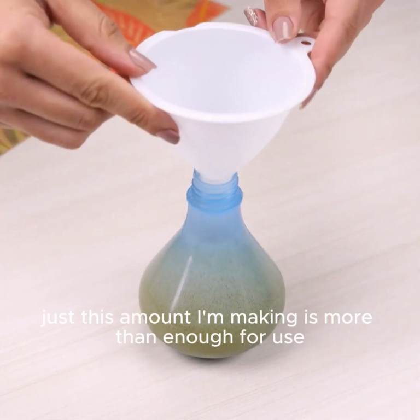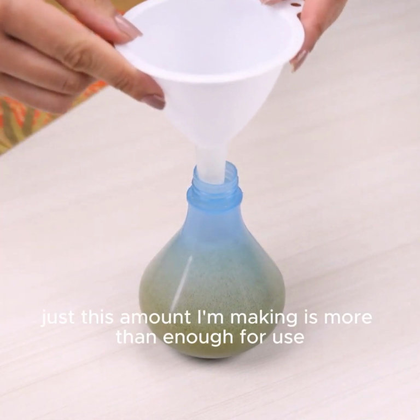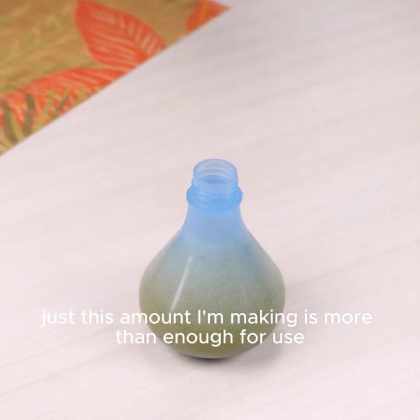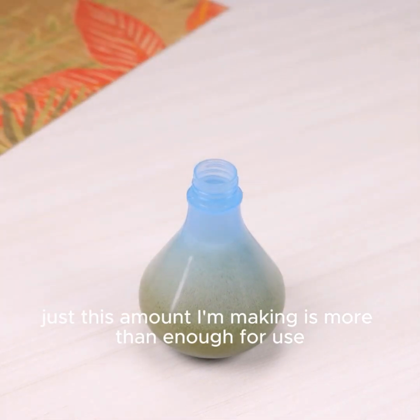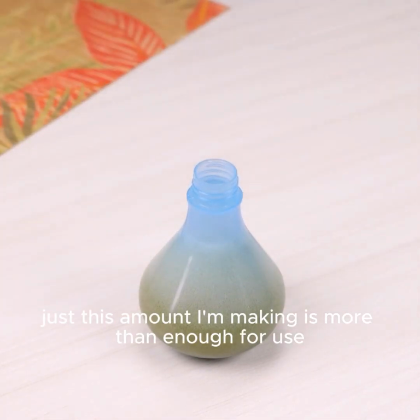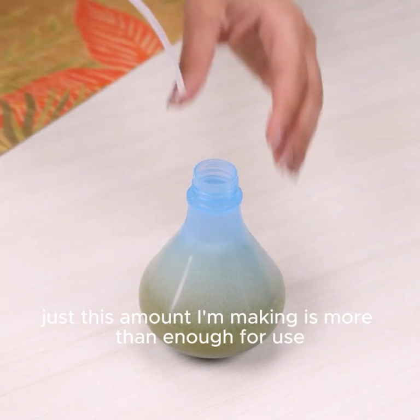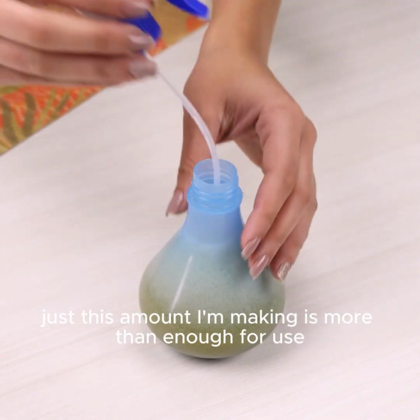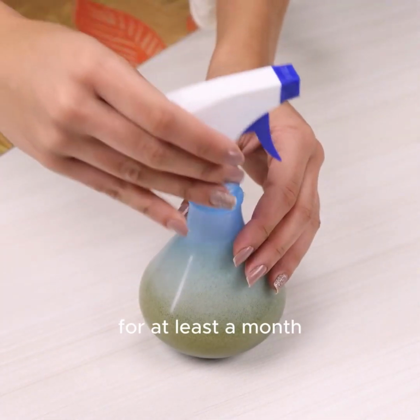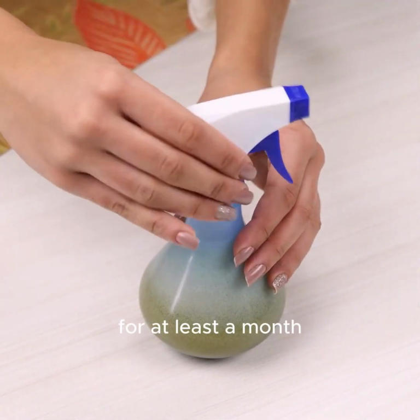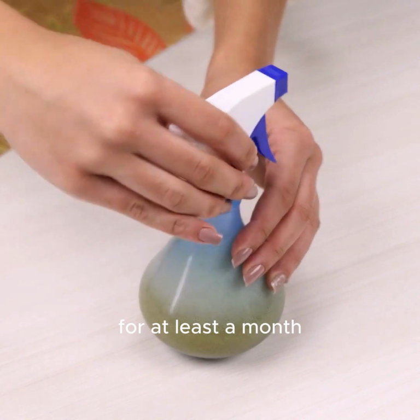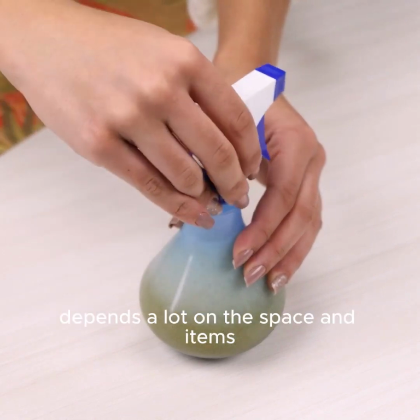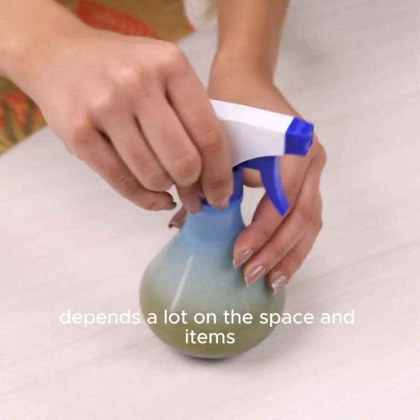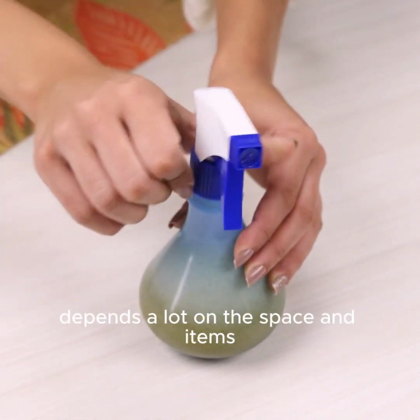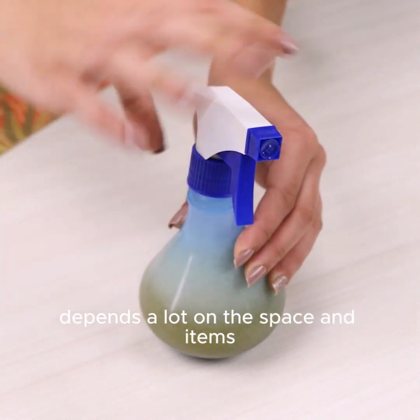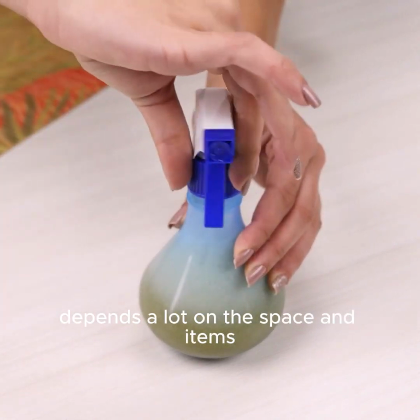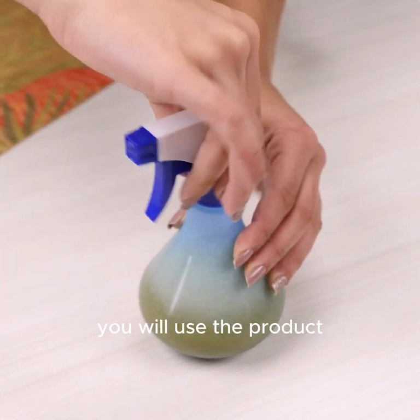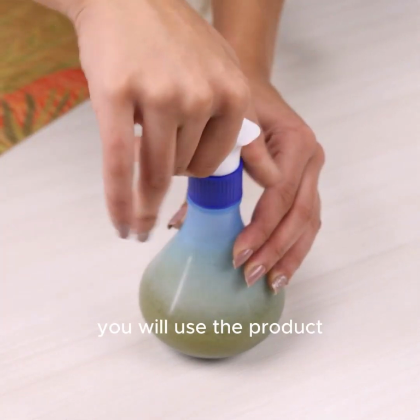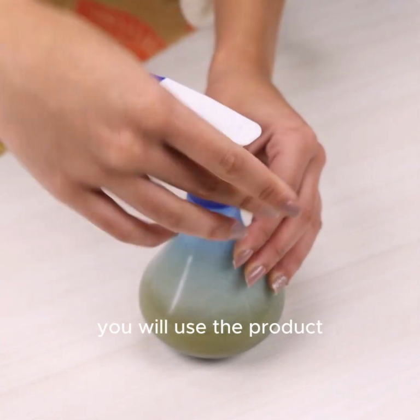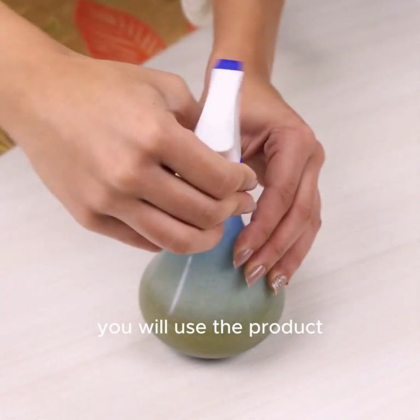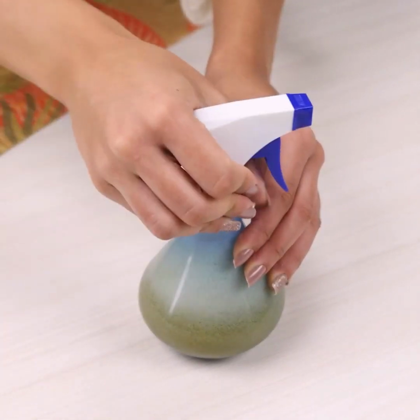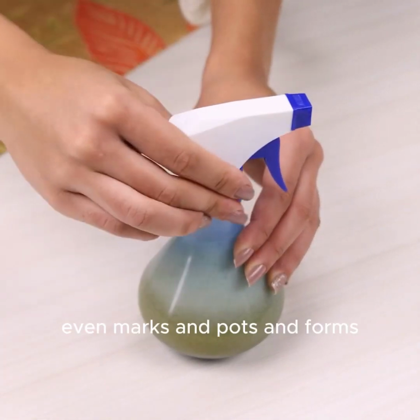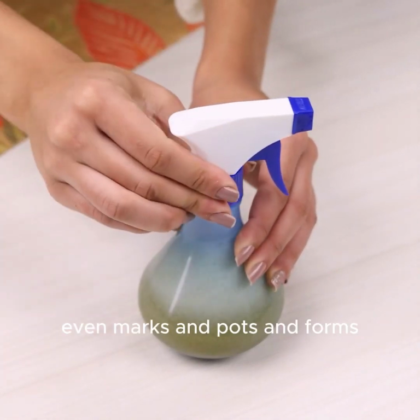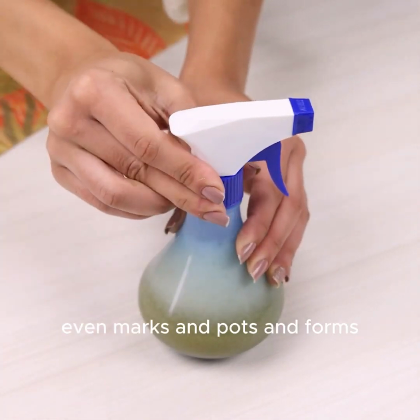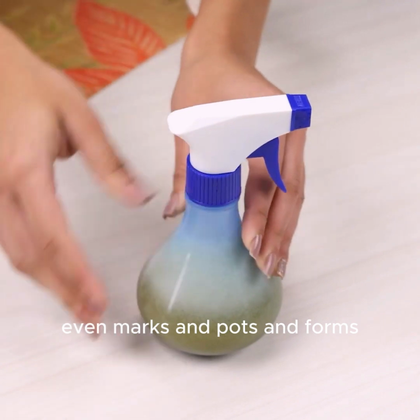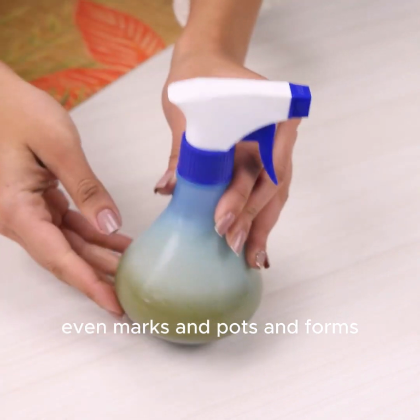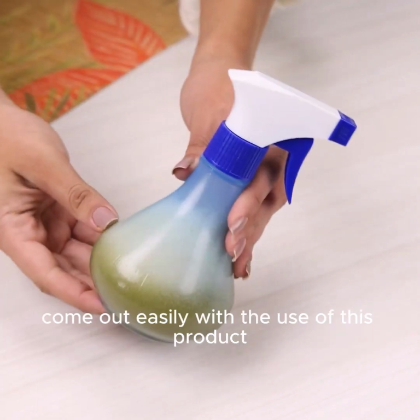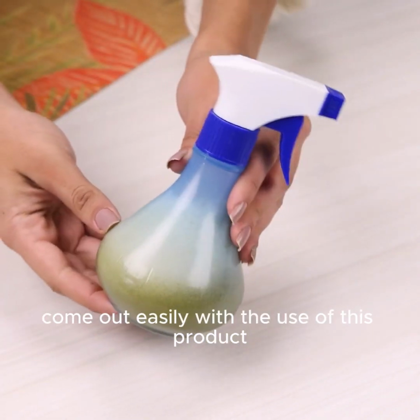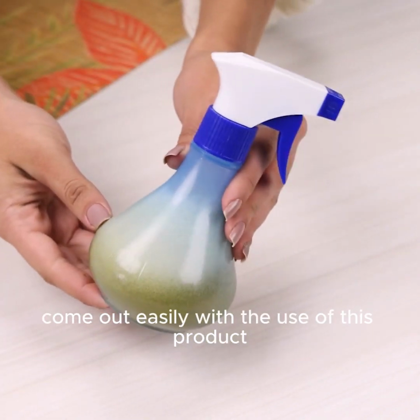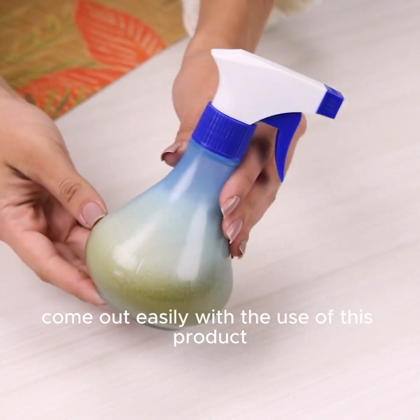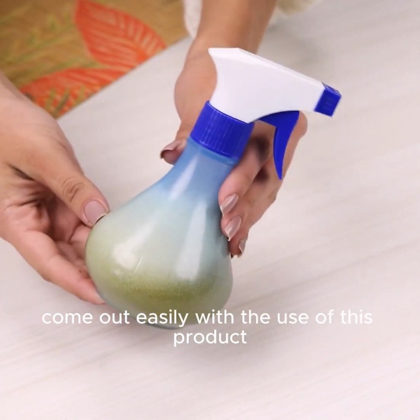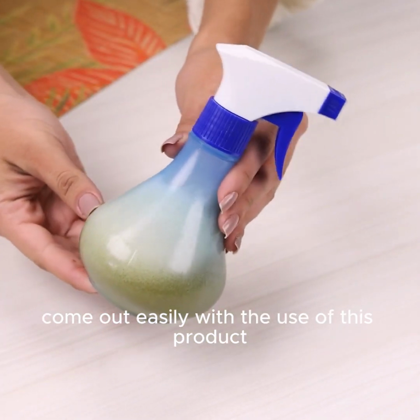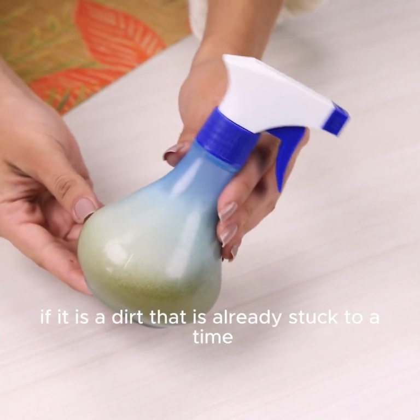Just this amount I'm making is more than enough for use for at least a month, depending a lot on the space and items you will use the product on. Even marks, stains, and mold come out easily with the use of this product.